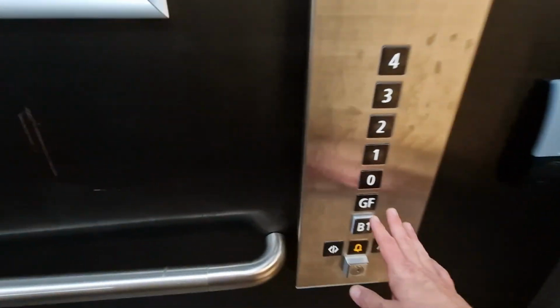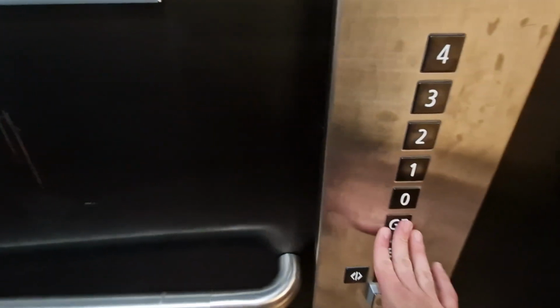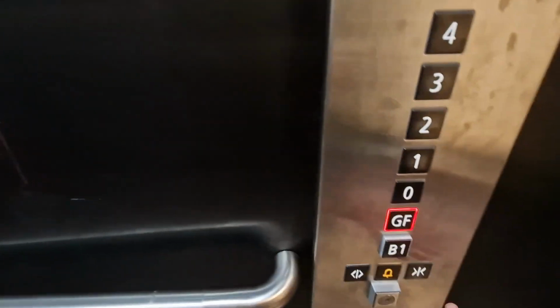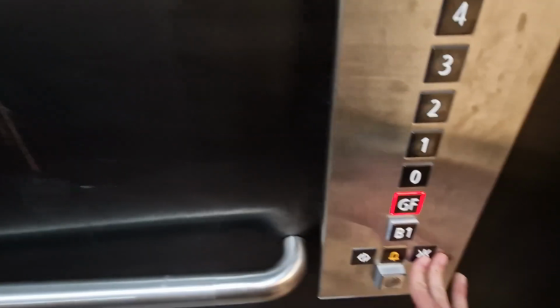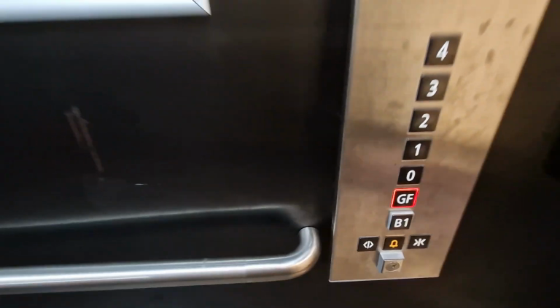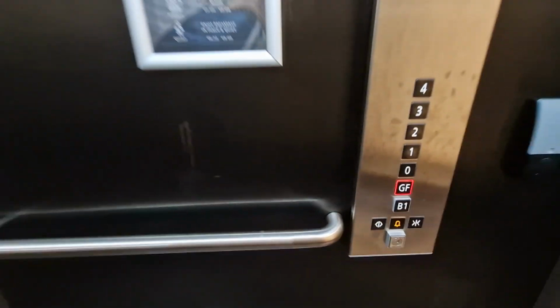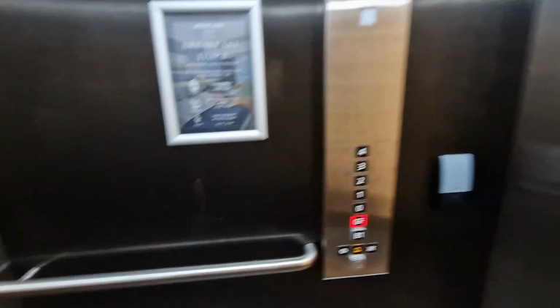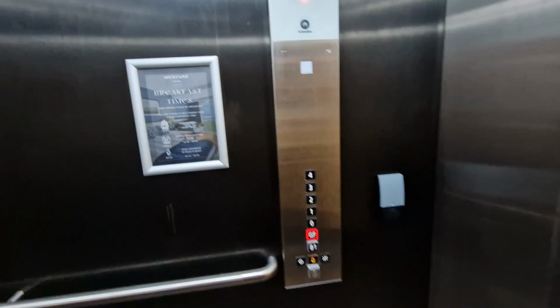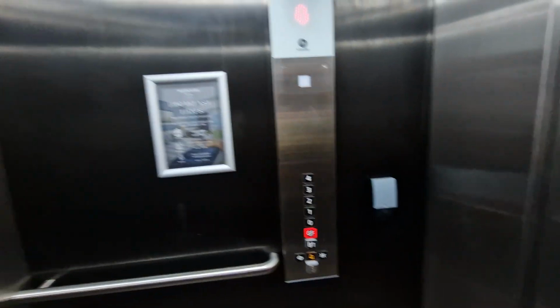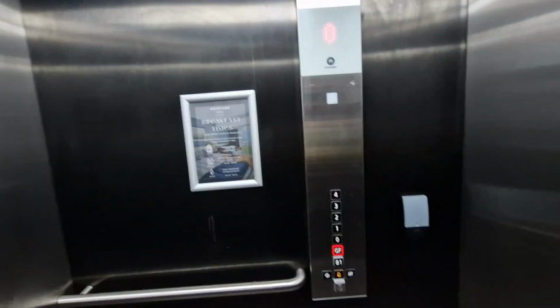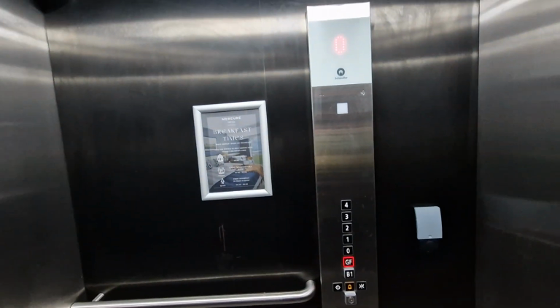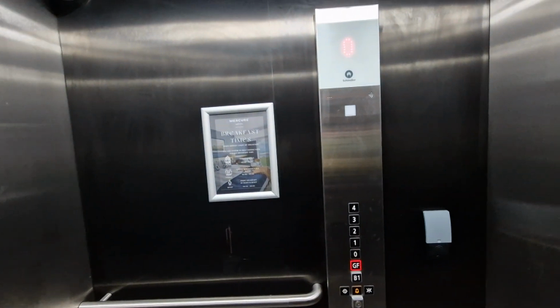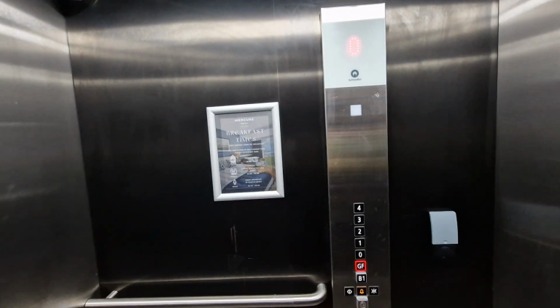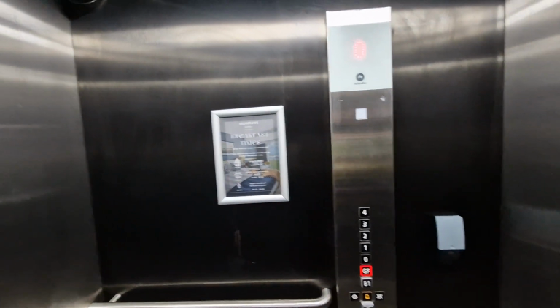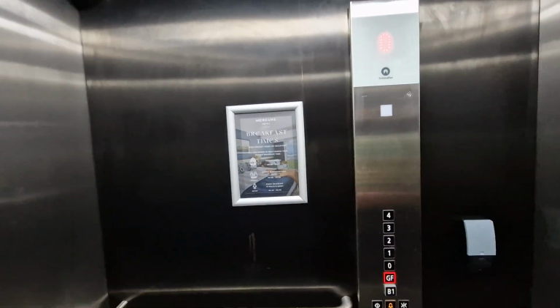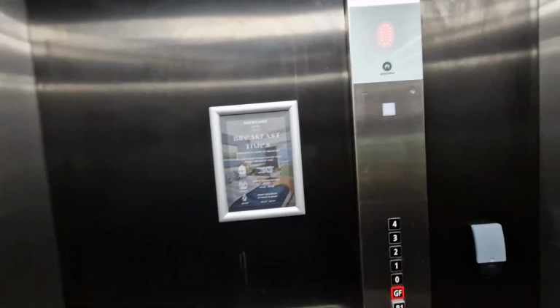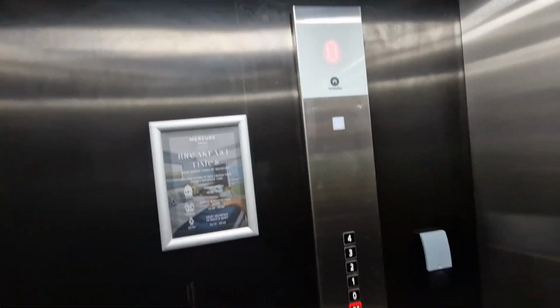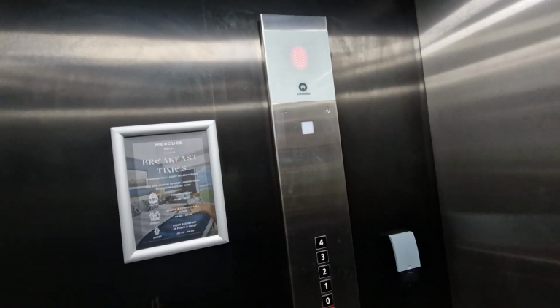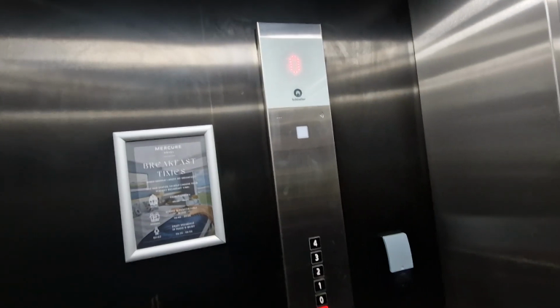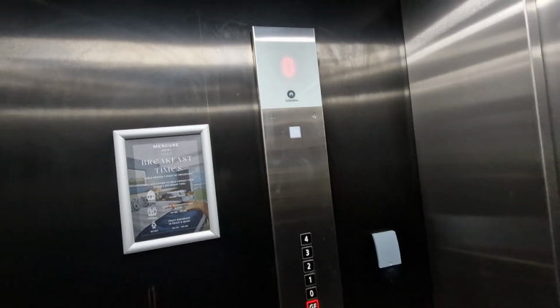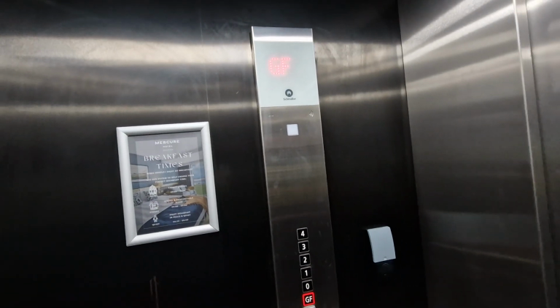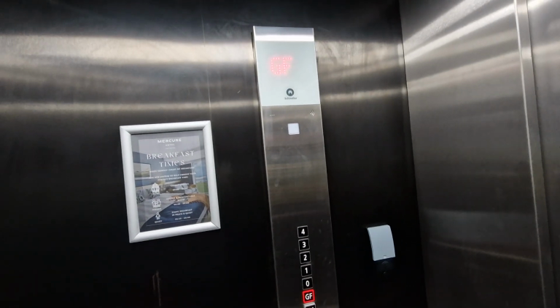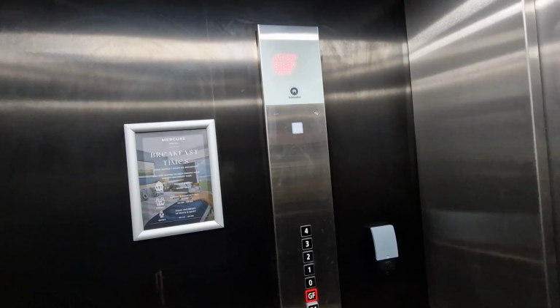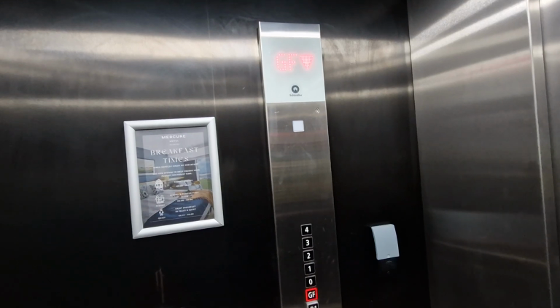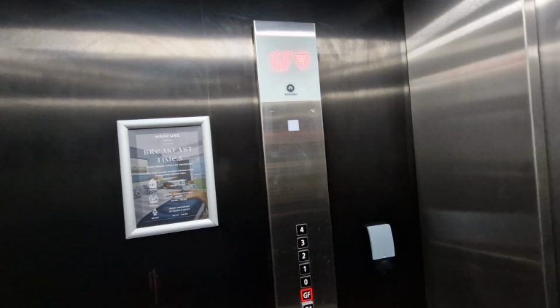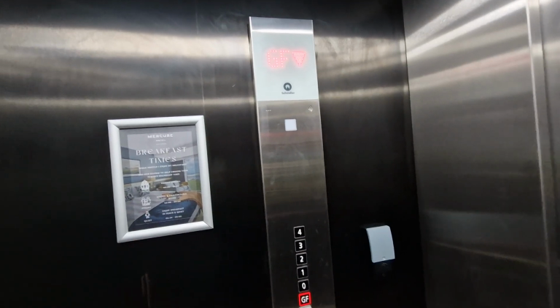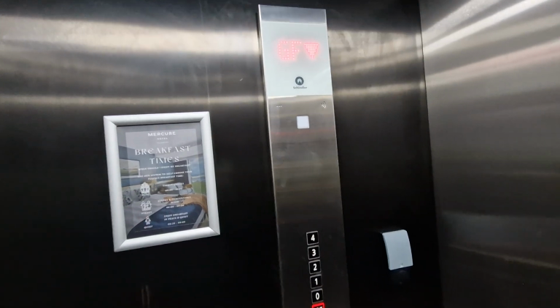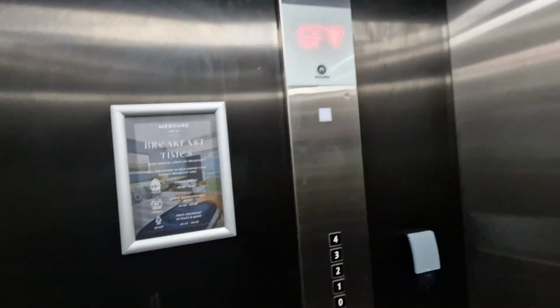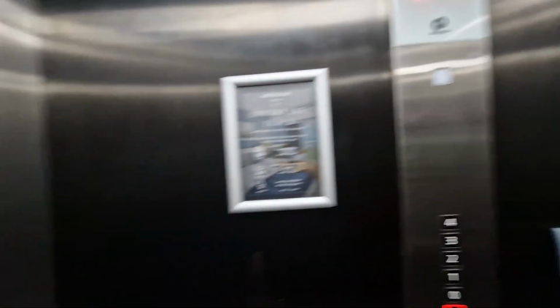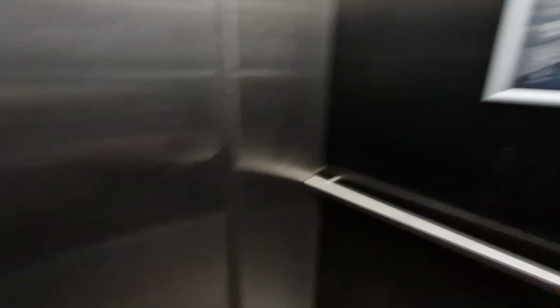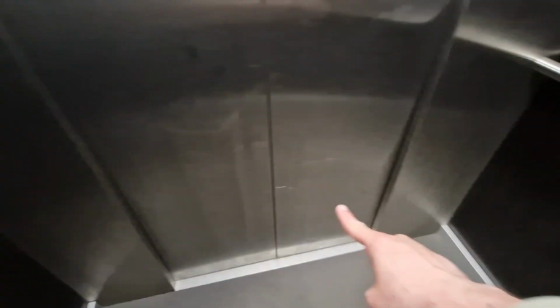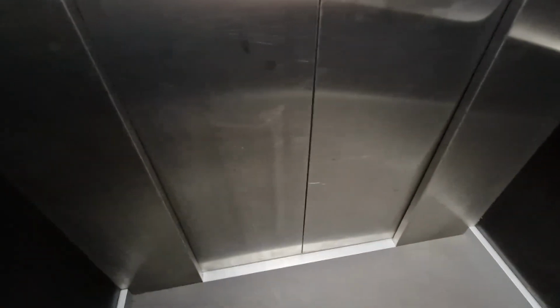Go back down to GF level. We are back at GF level, these doors.